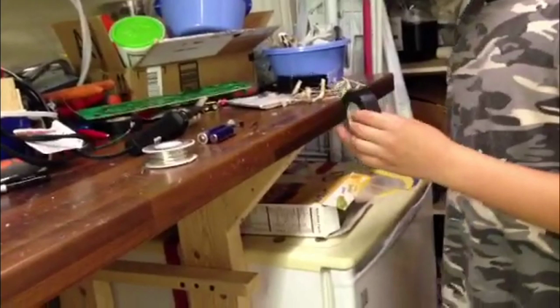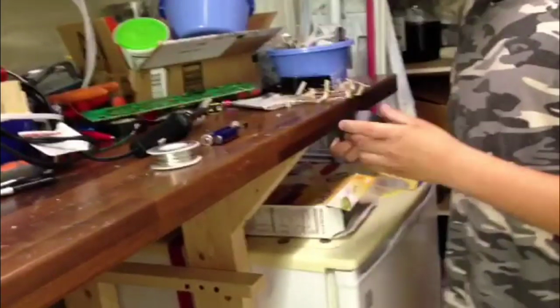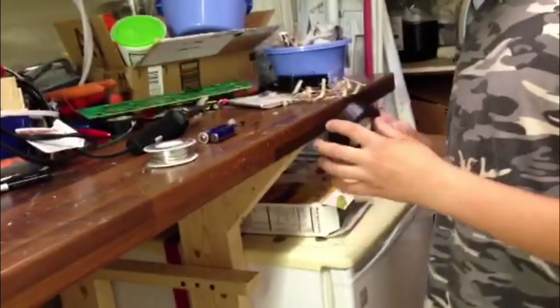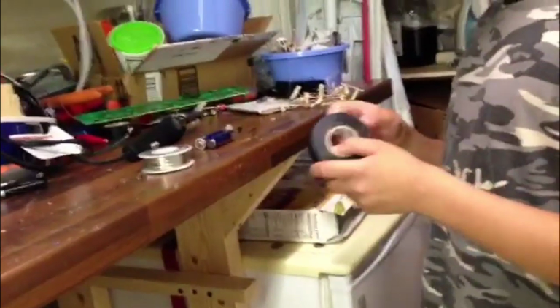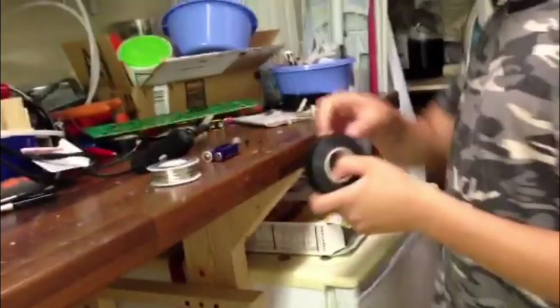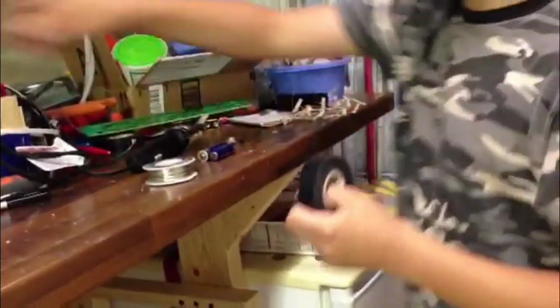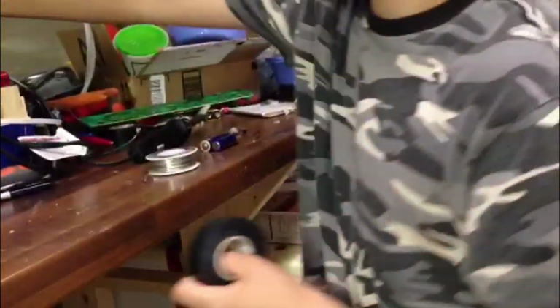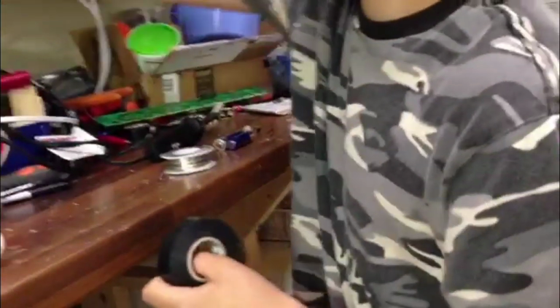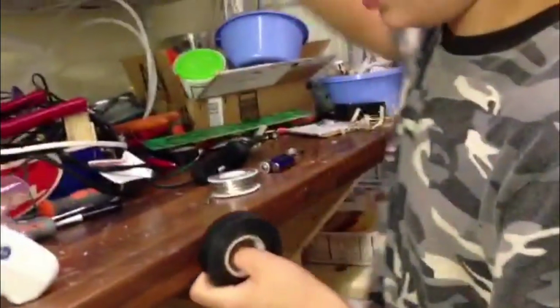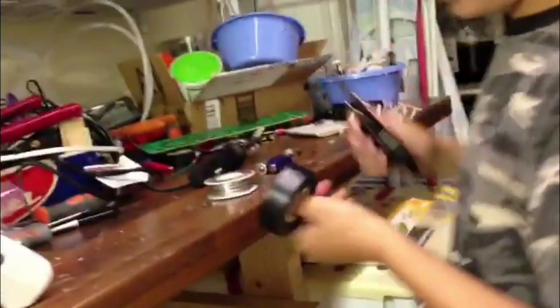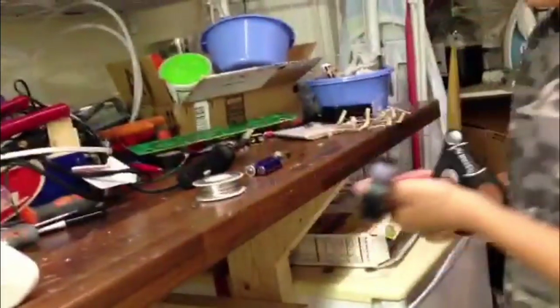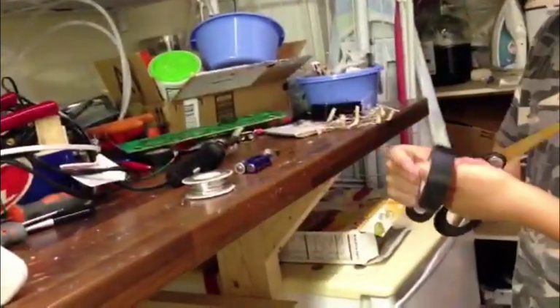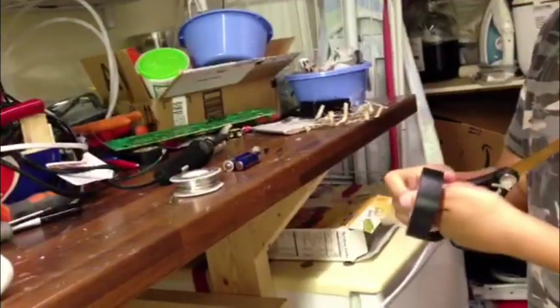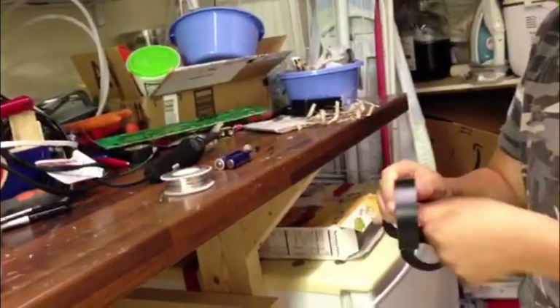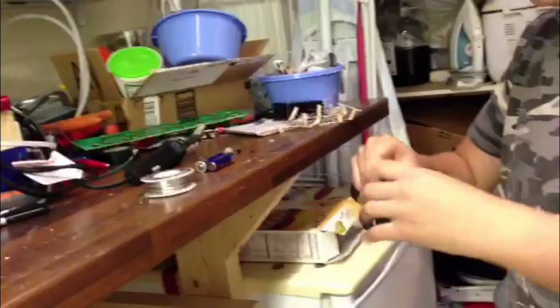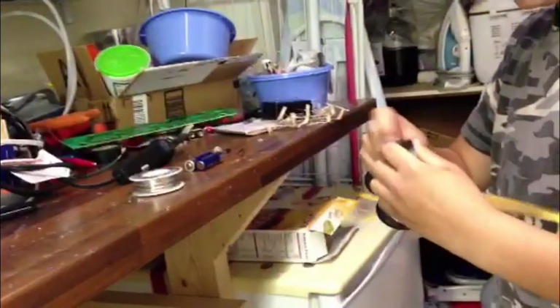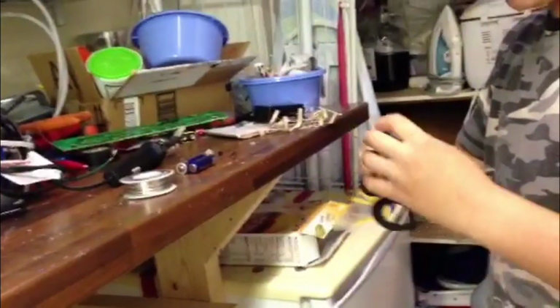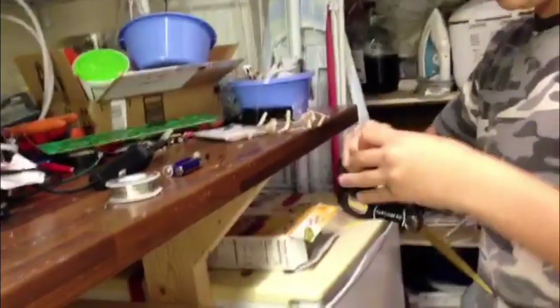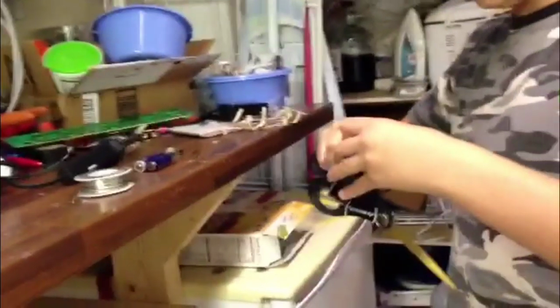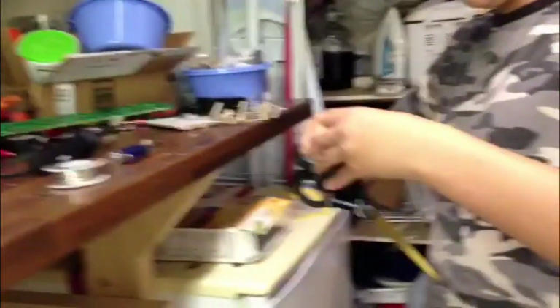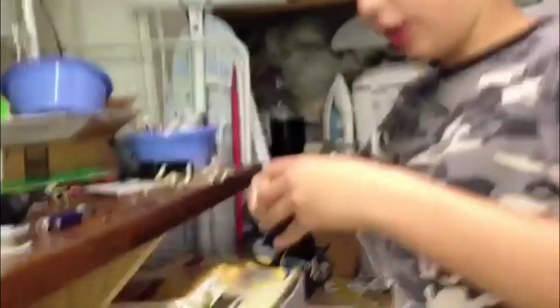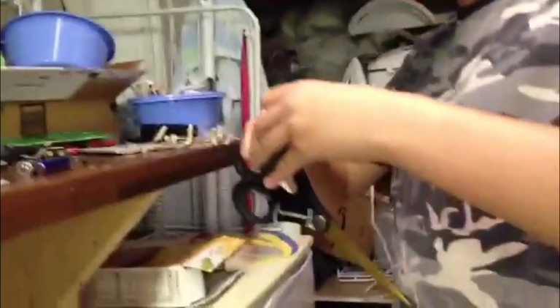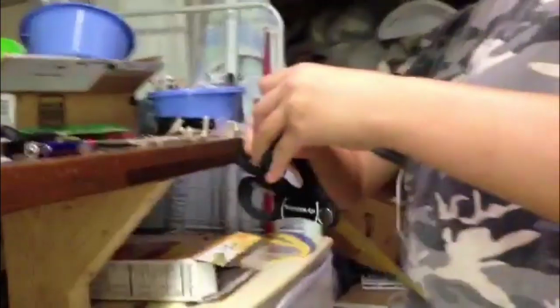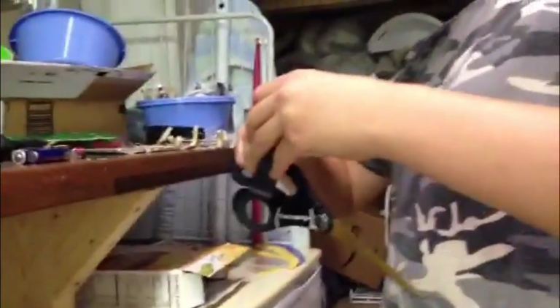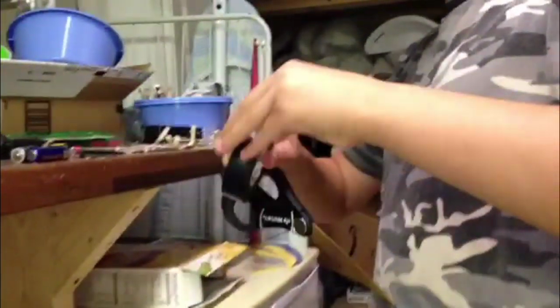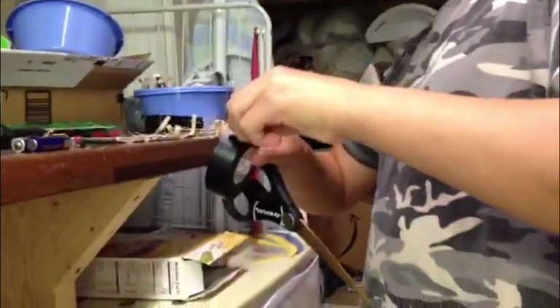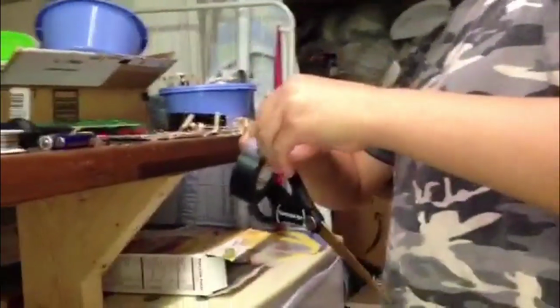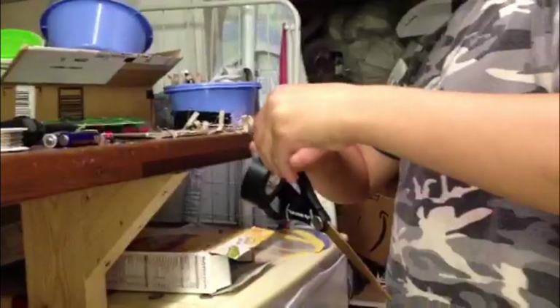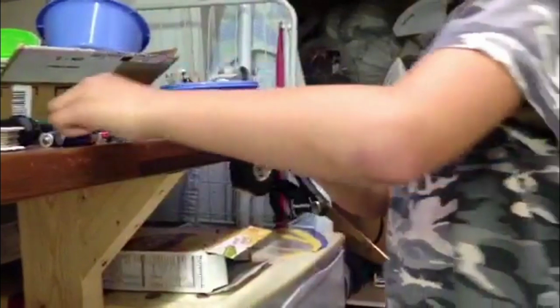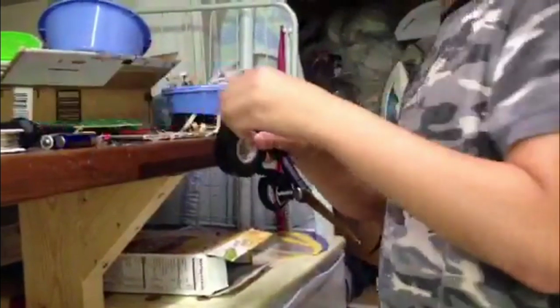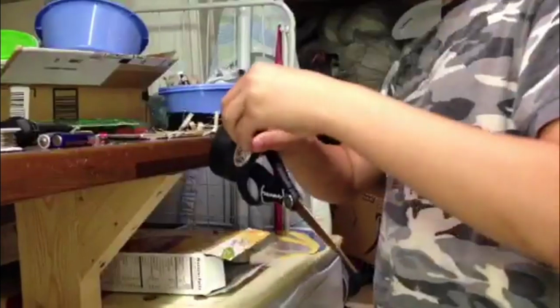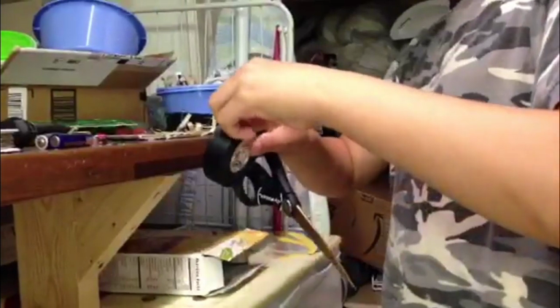First, we use electrical tape — you'll need scissors for this. You'll take the electrical tape and cut a small bit, just enough to fit around the two double-A batteries we'll be using.